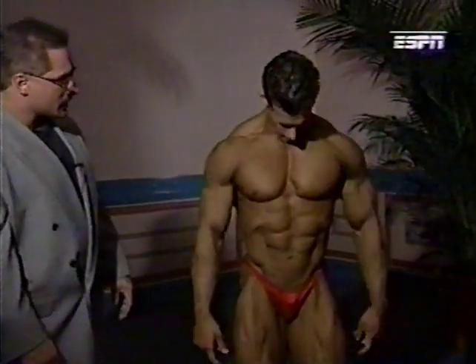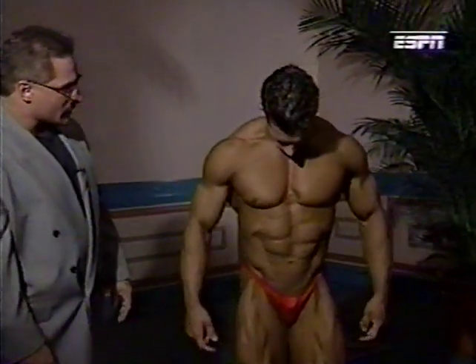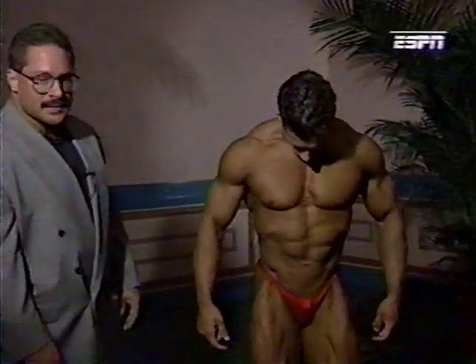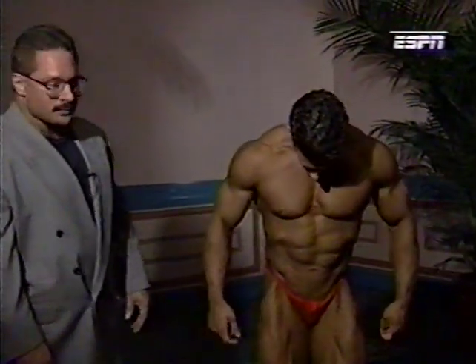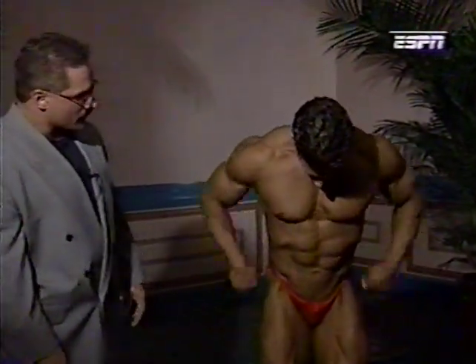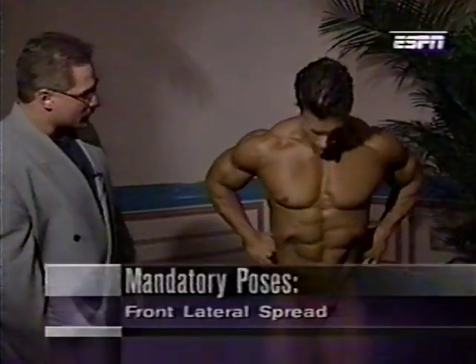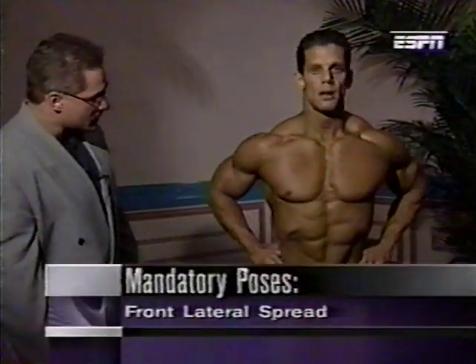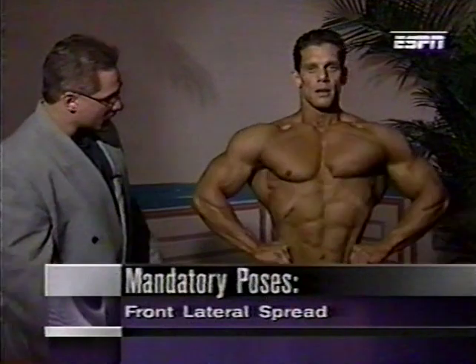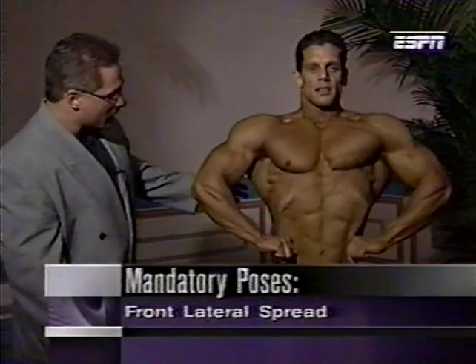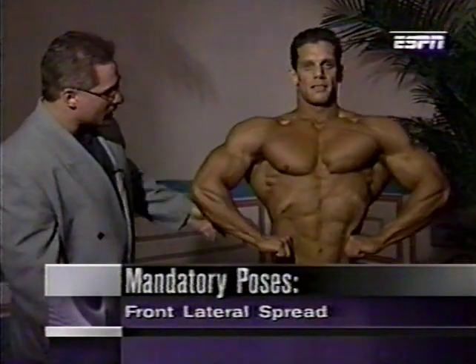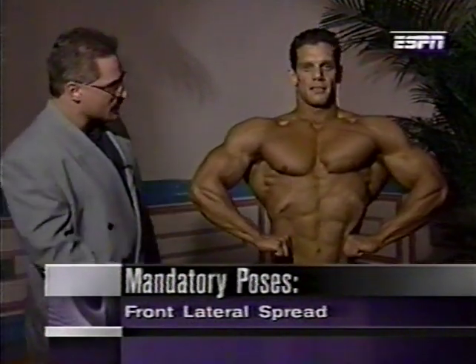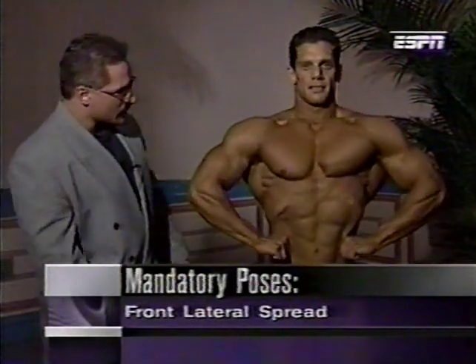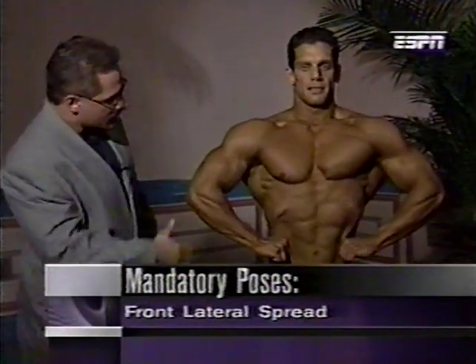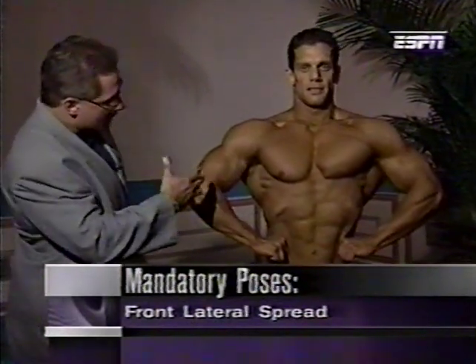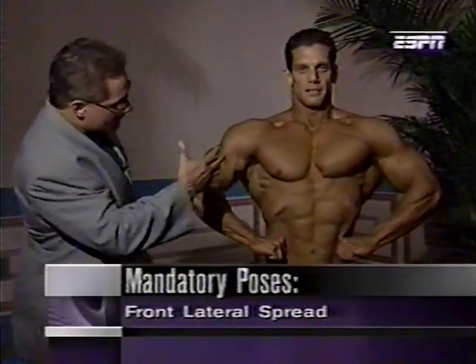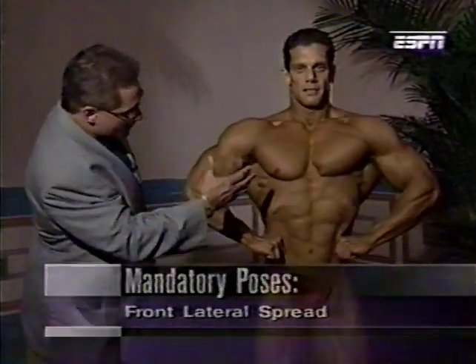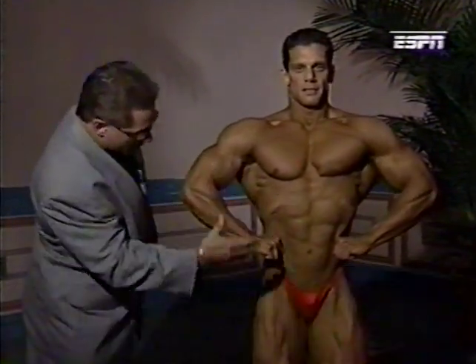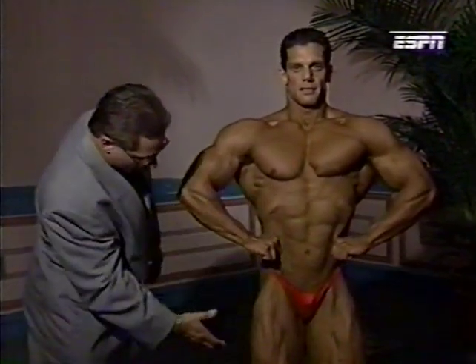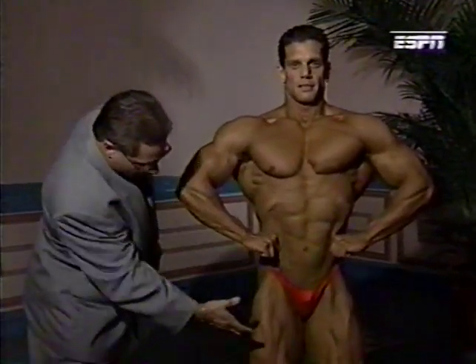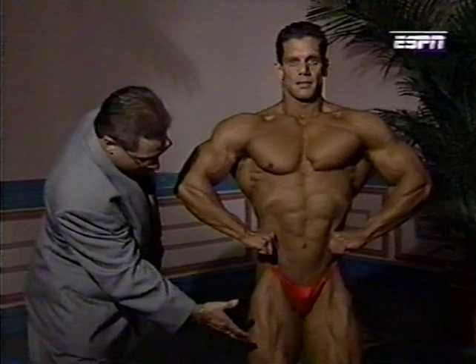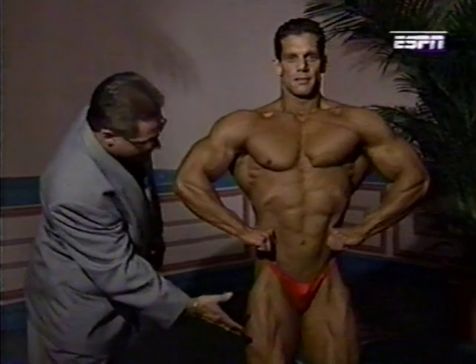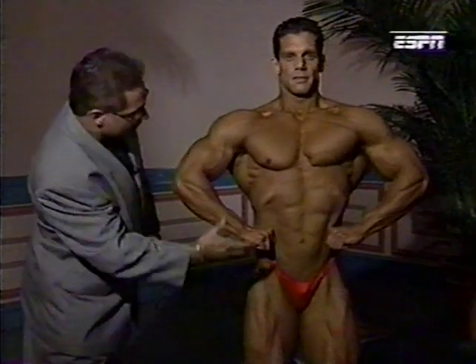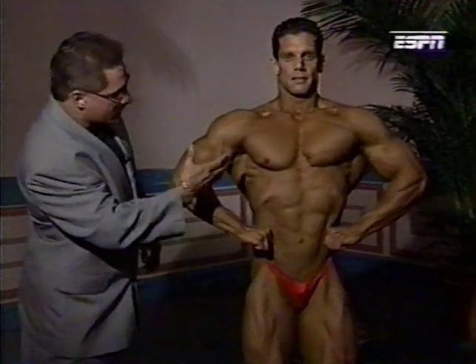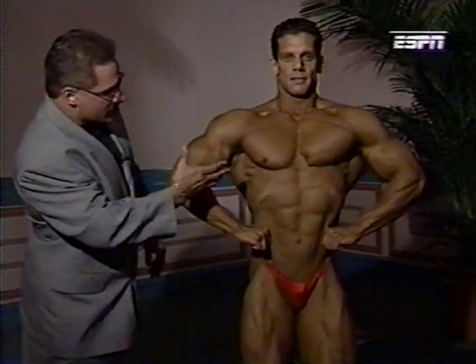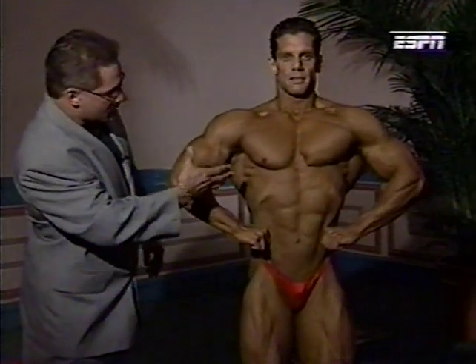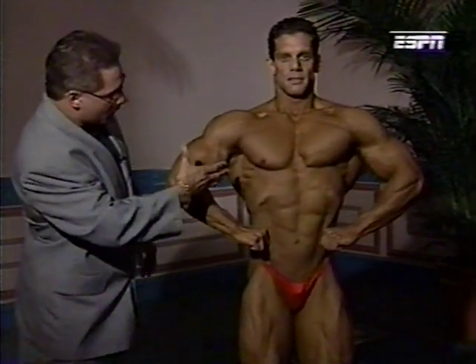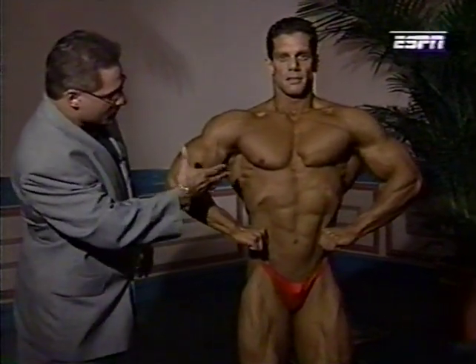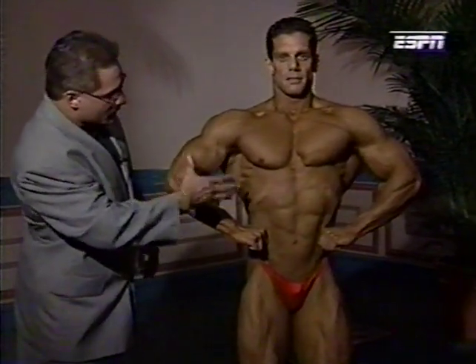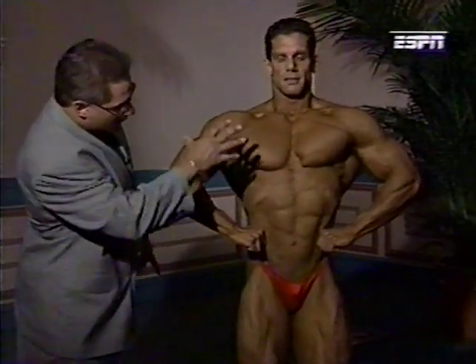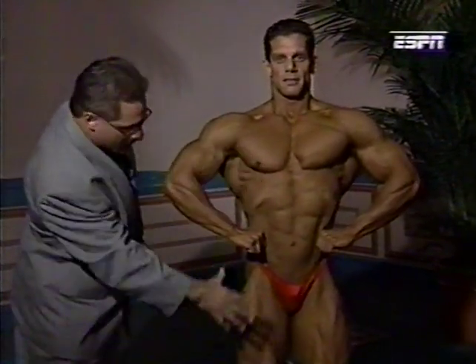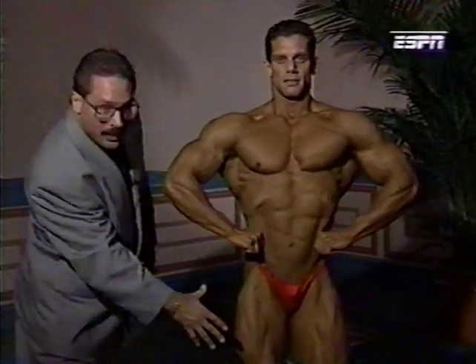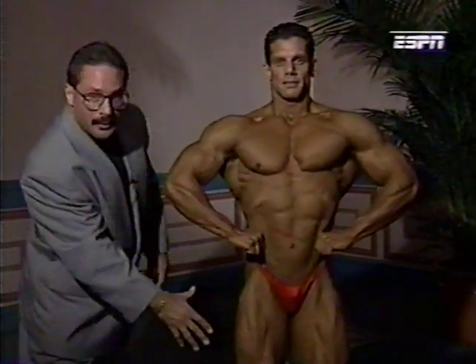Next up is our front lat spread. Designed to show off the lat development, but once again: size, symmetry, and muscularity. Tightness in his thighs, and you can see the tightness in his upper body also. Nice balance from top to bottom.